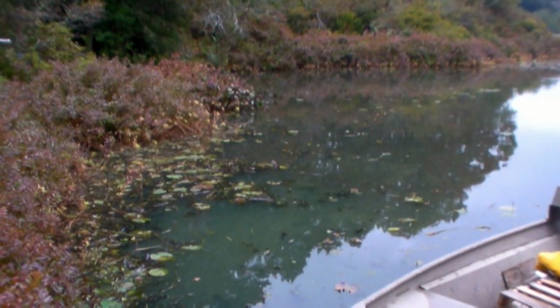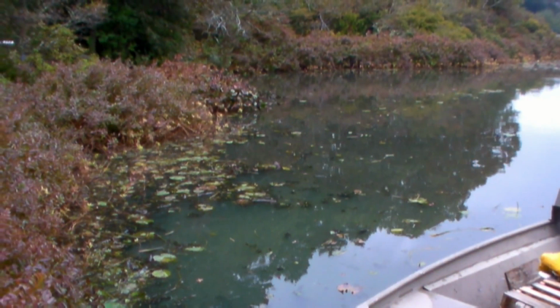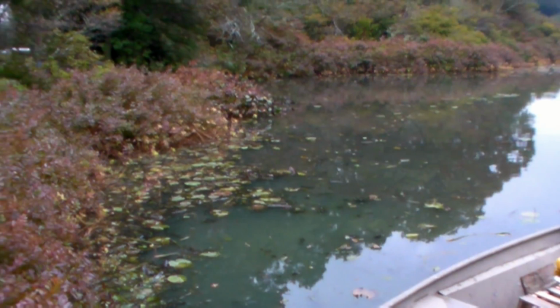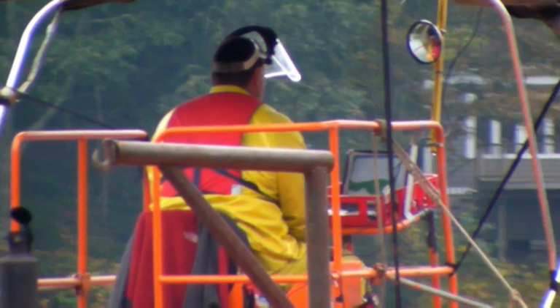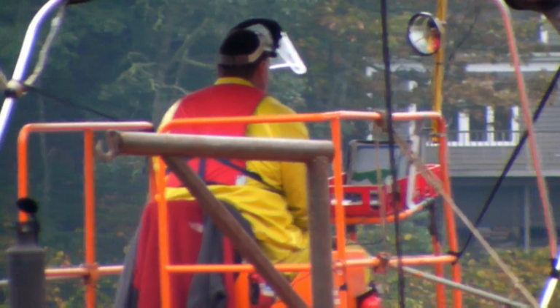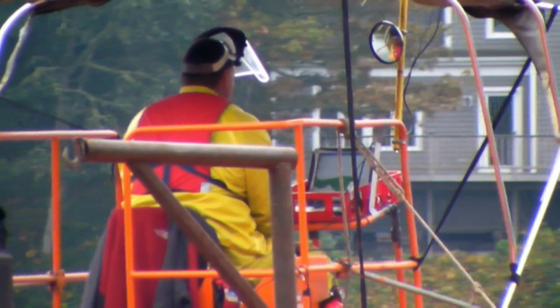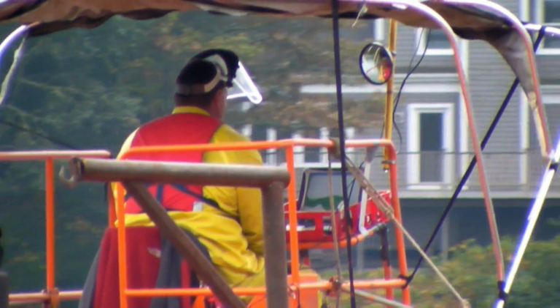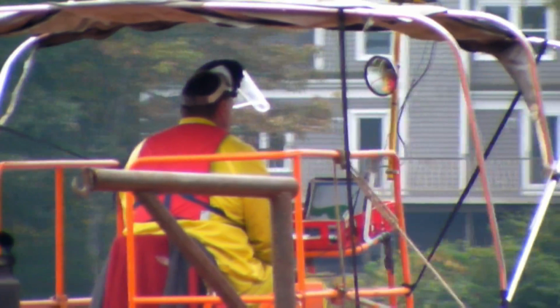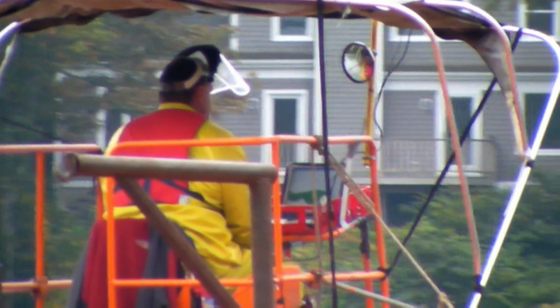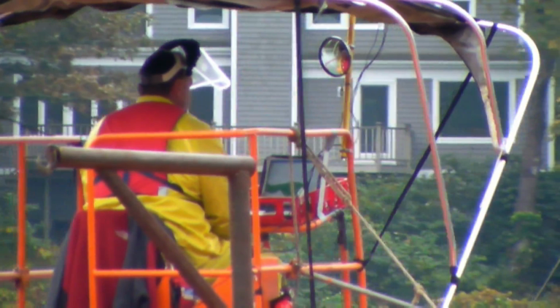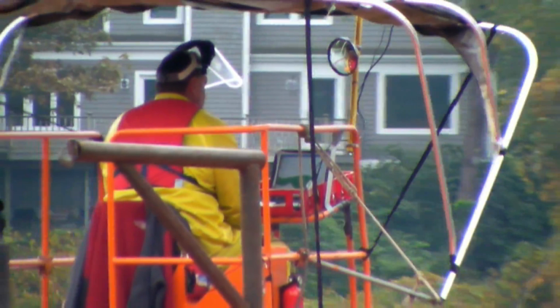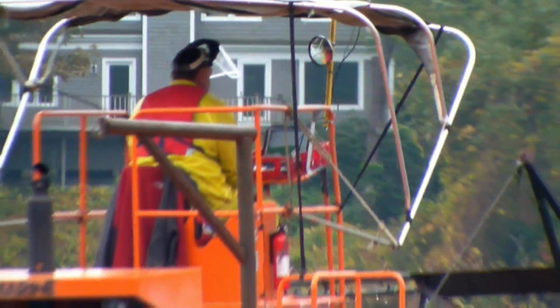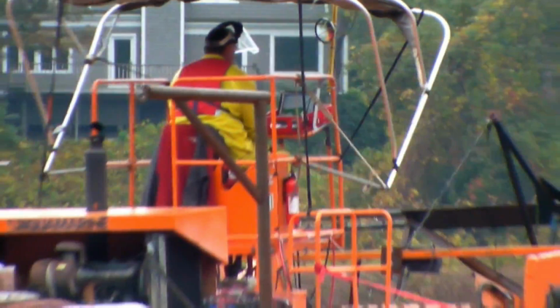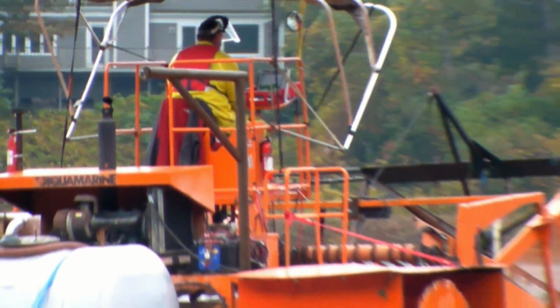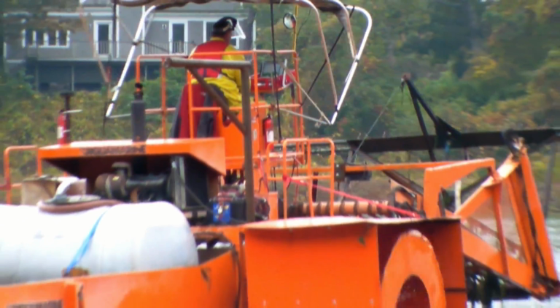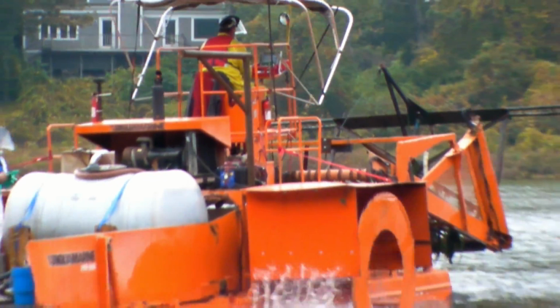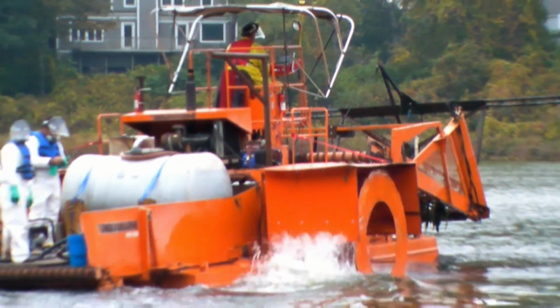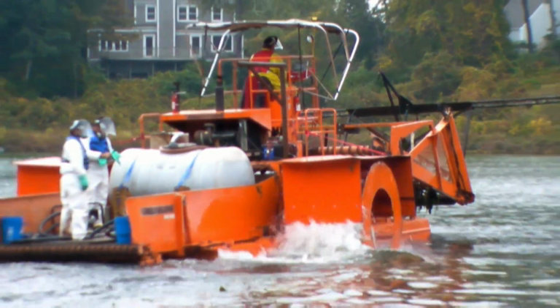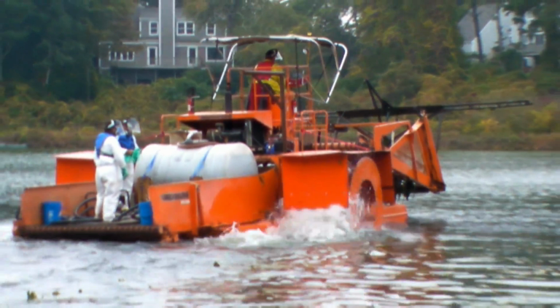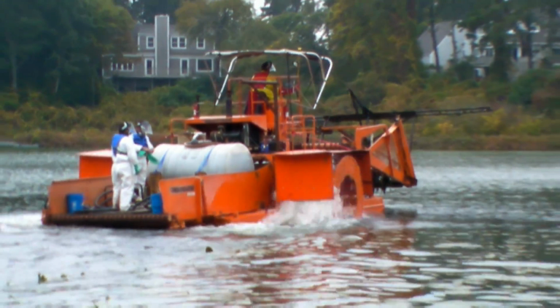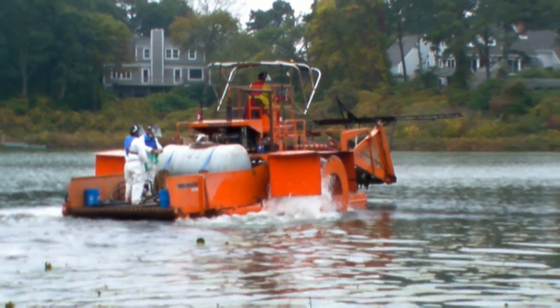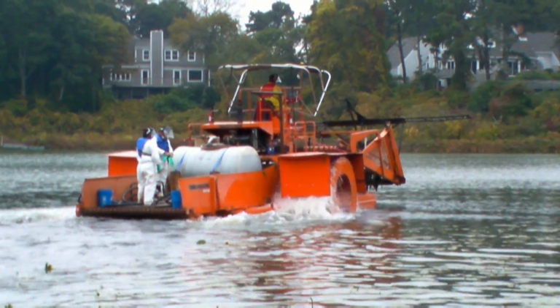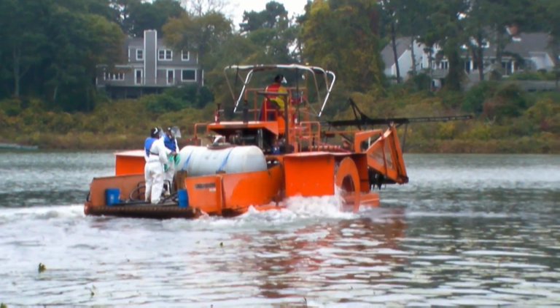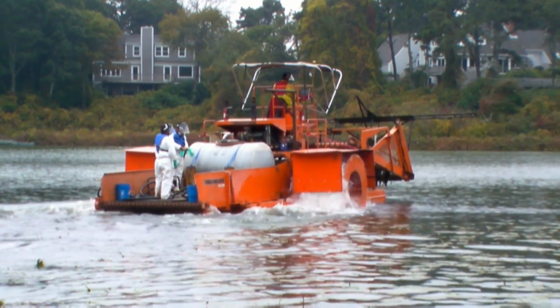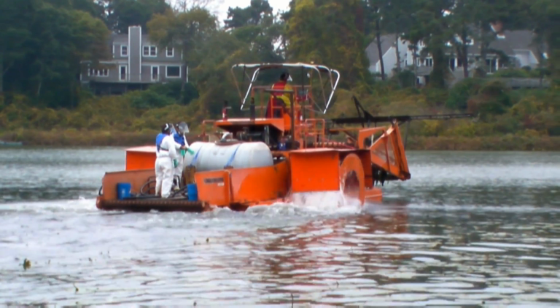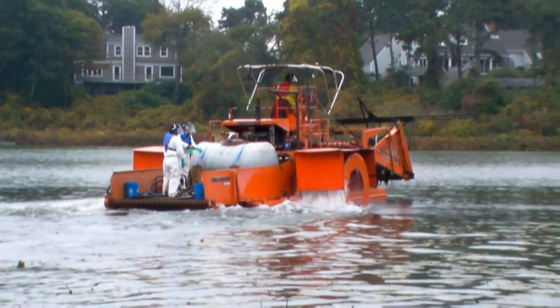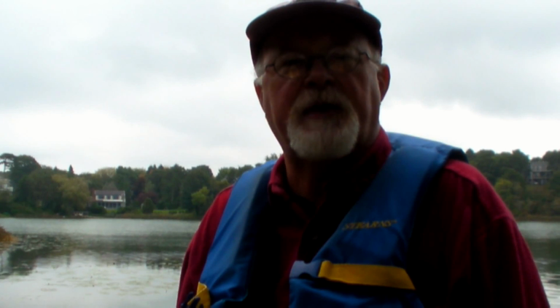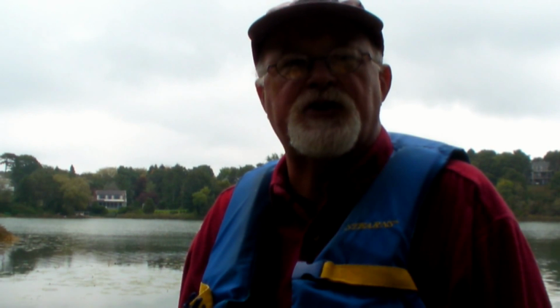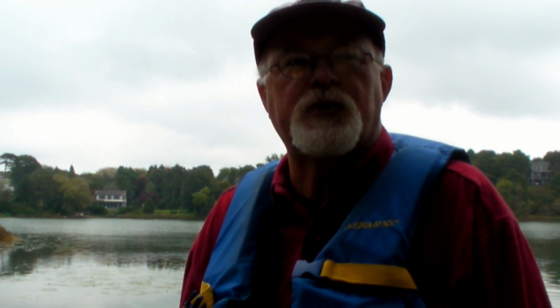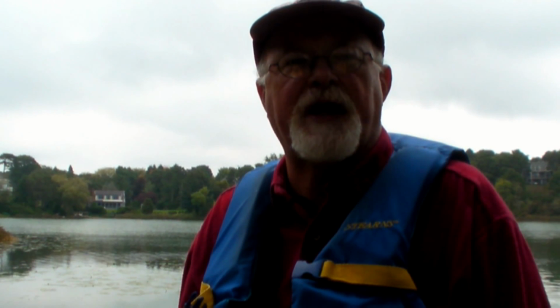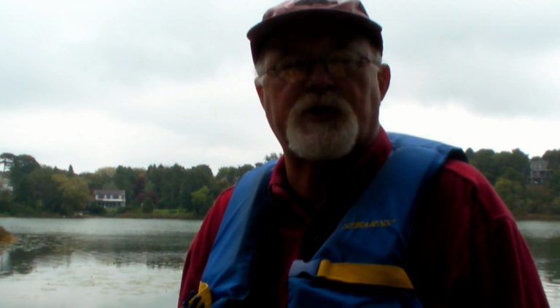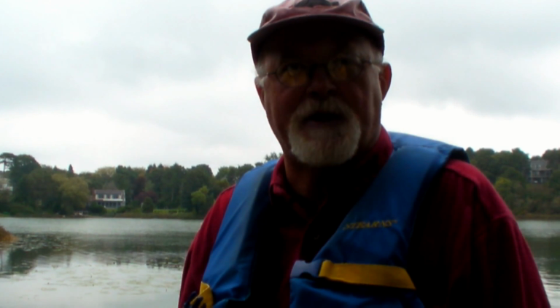So to reduce this in these particular ponds, removal of phosphorus physically coming from the sediments is the key. We're using this chemical treatment to blanket the bottom in selective areas to reduce and restore the ponds.